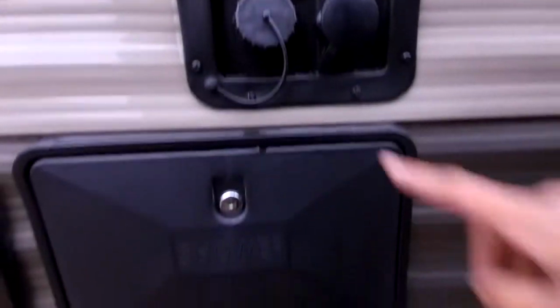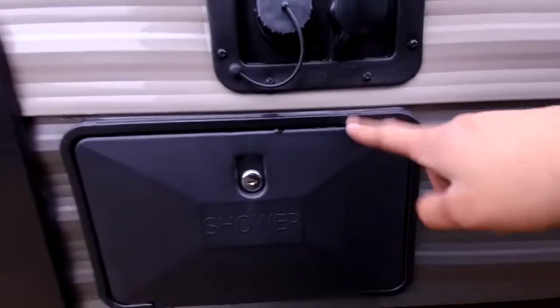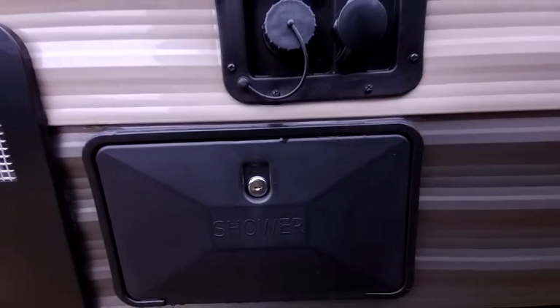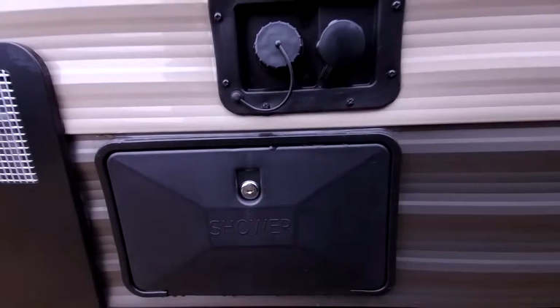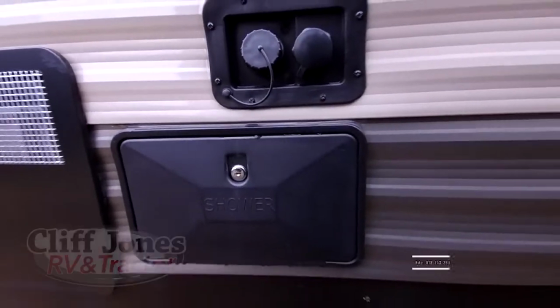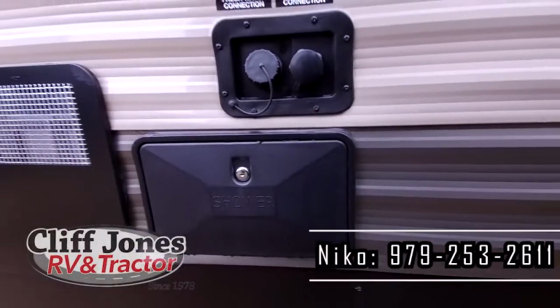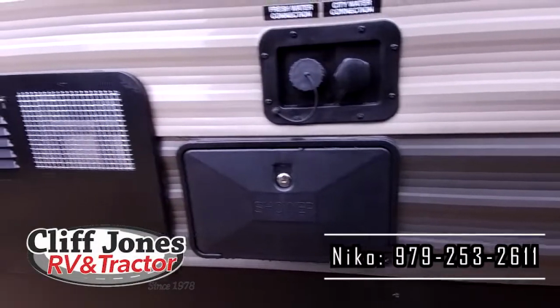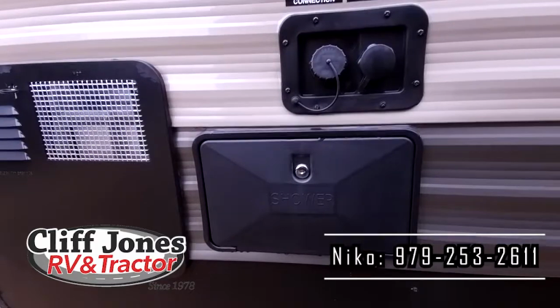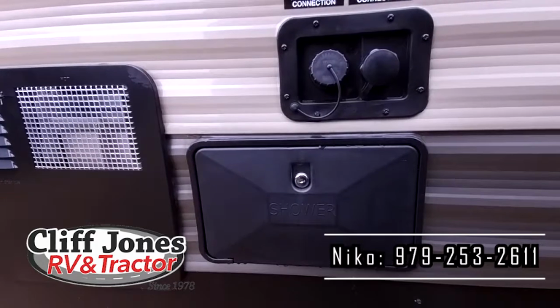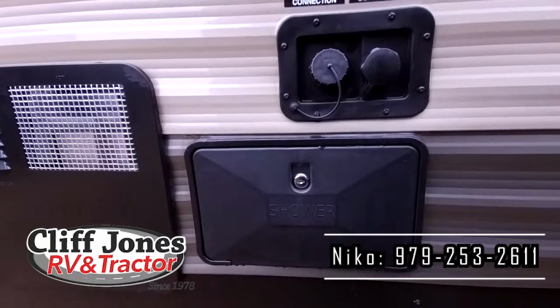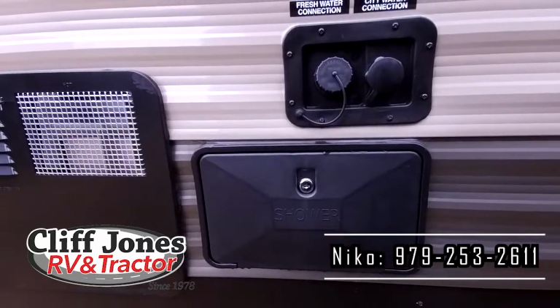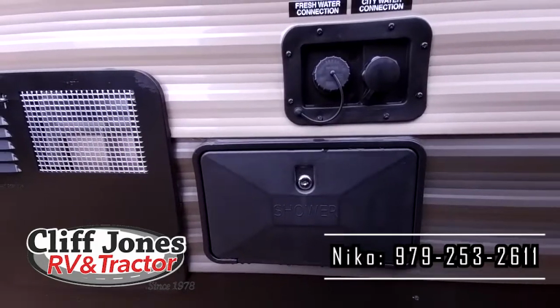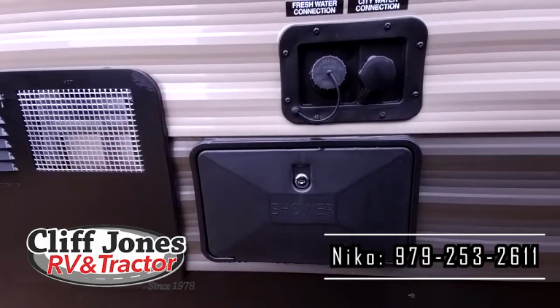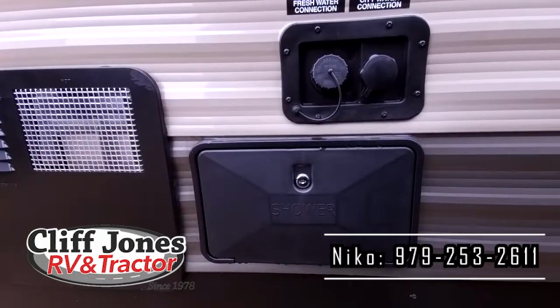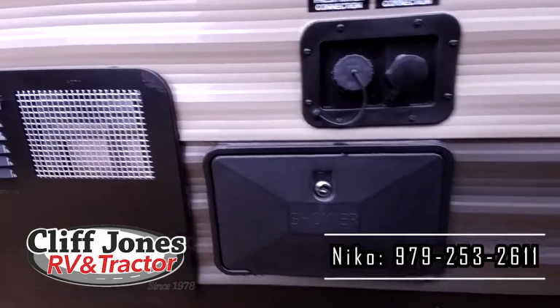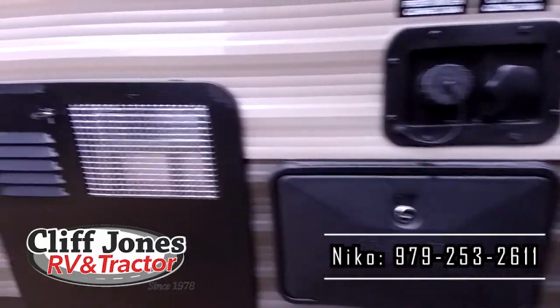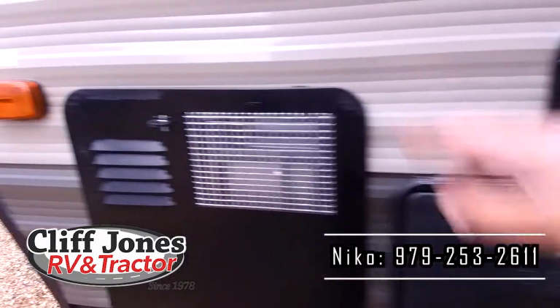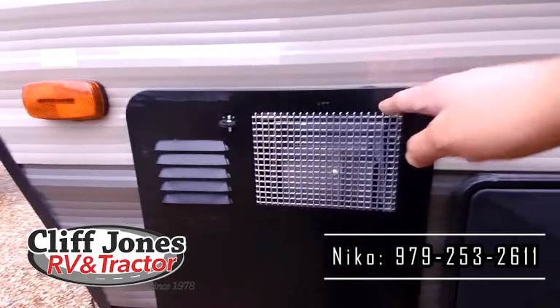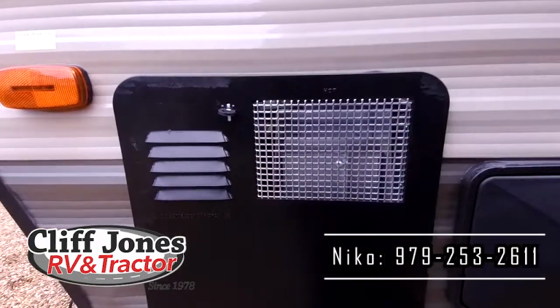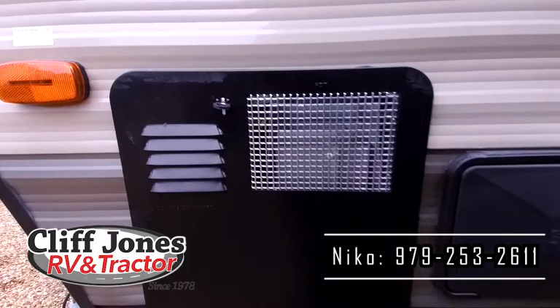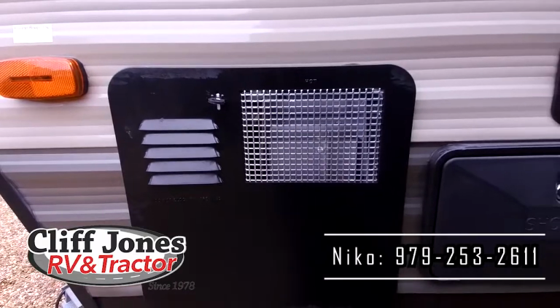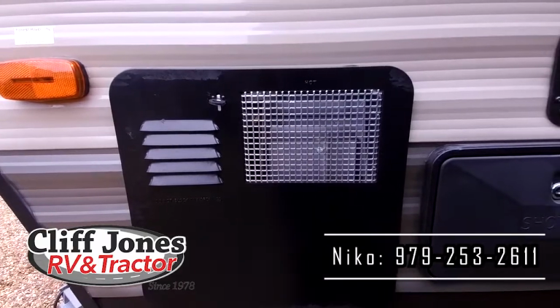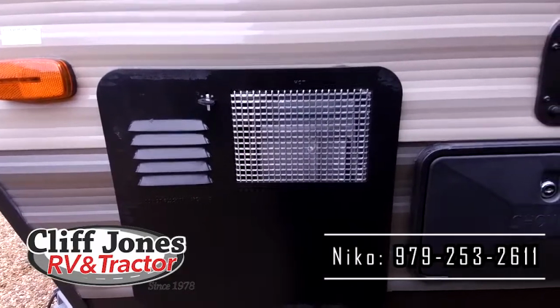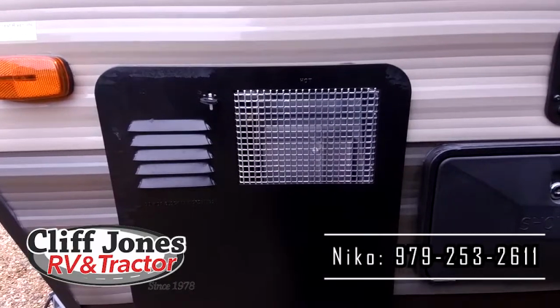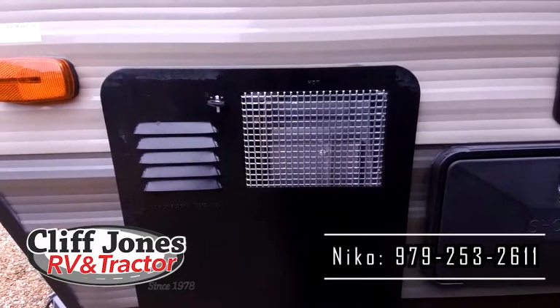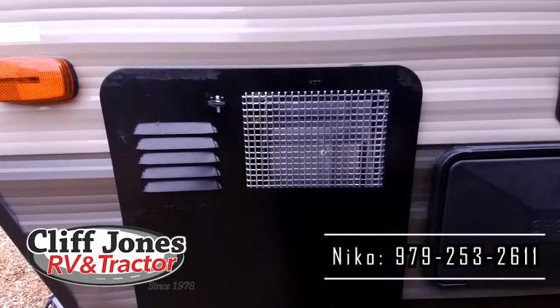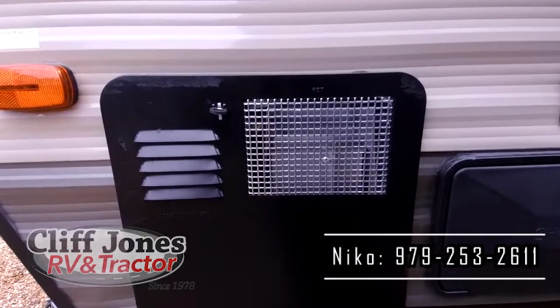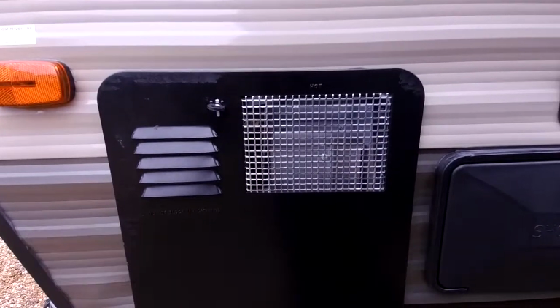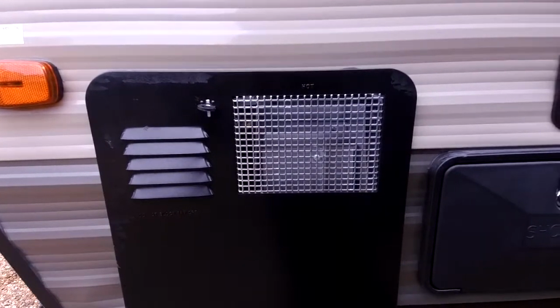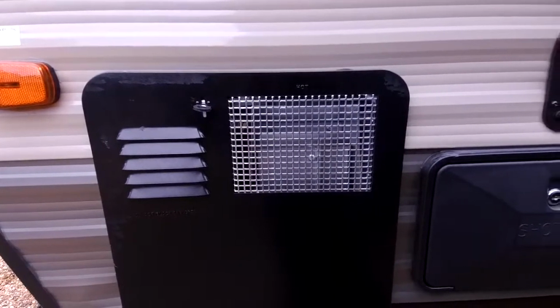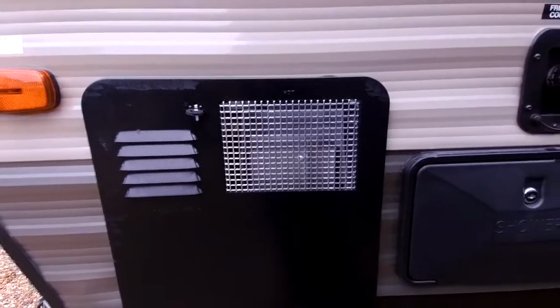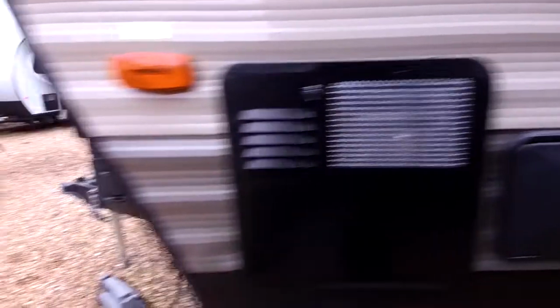This is the outside shower with hot and cold water, so if you're at the beach you can wash your feet off and not get sand all inside. This is the gas and electric six-gallon rapid-heat water heater — as long as you have propane or power, you can always have hot water.